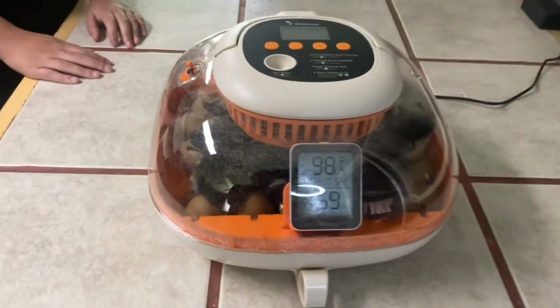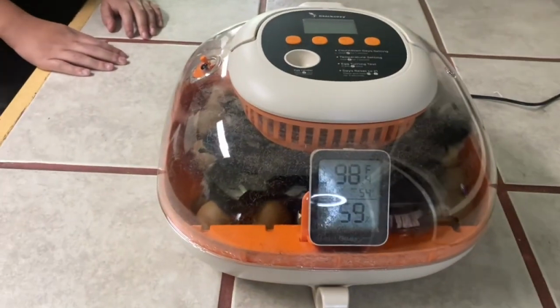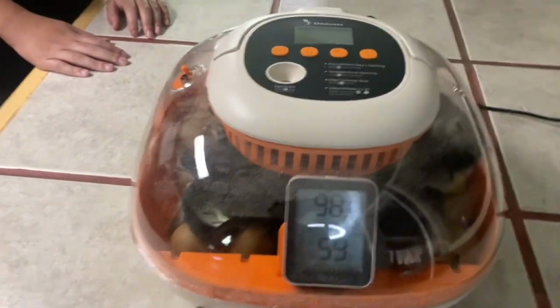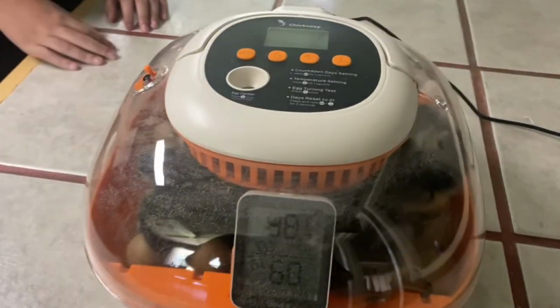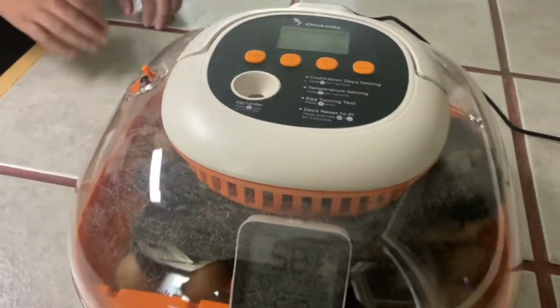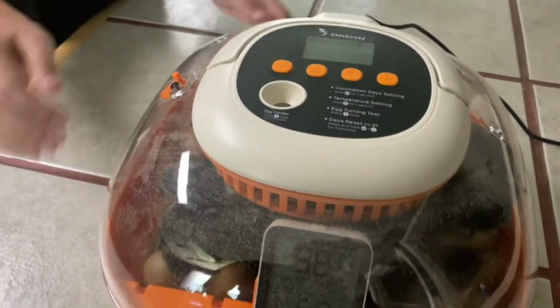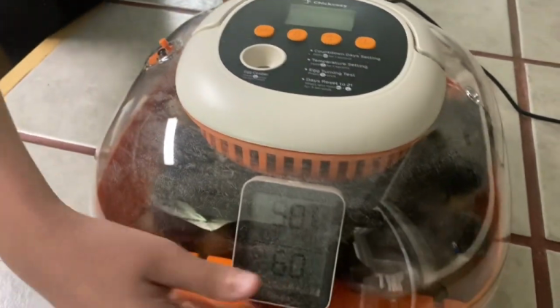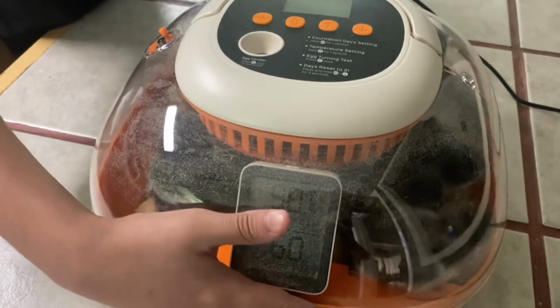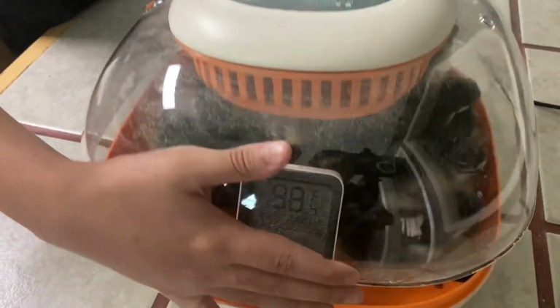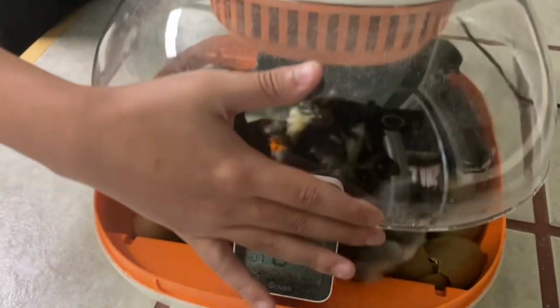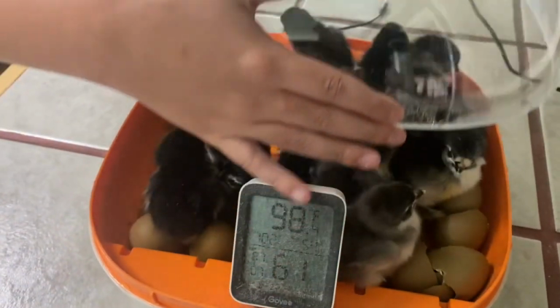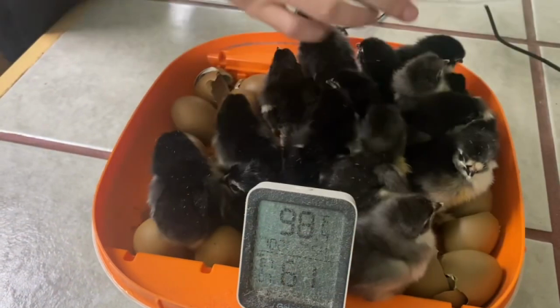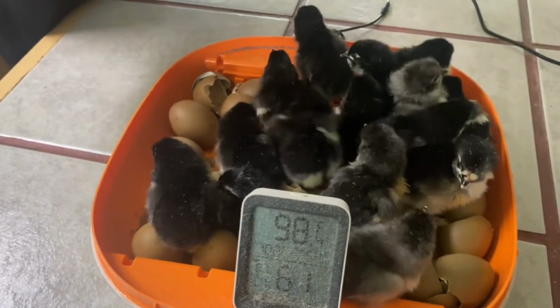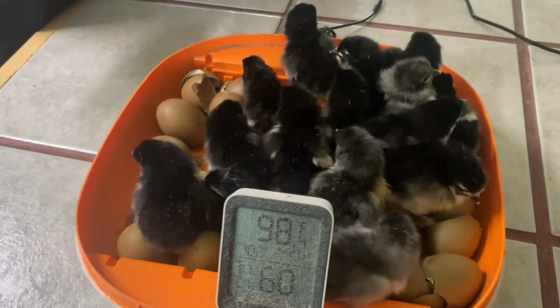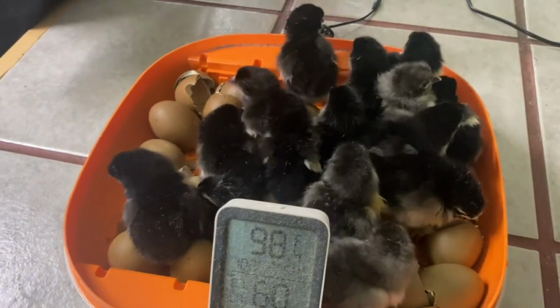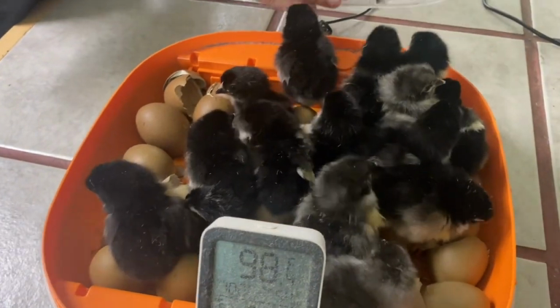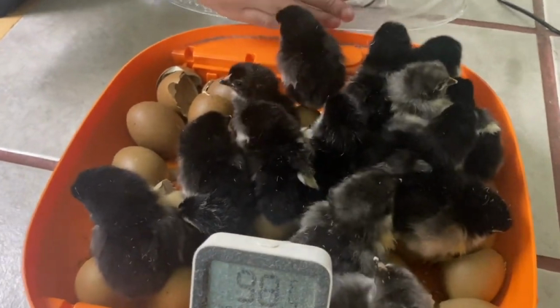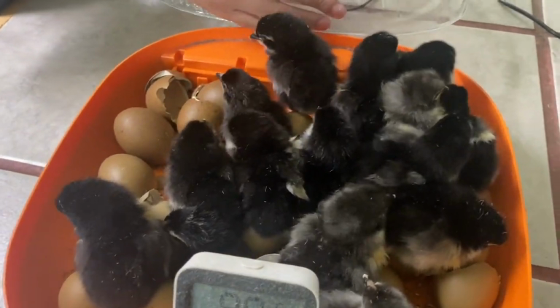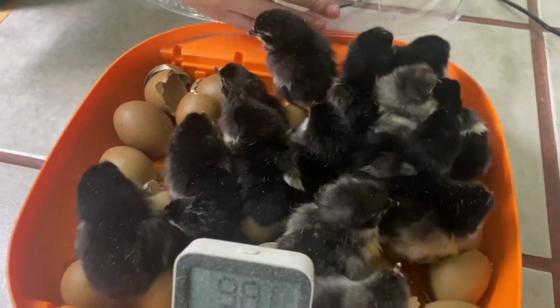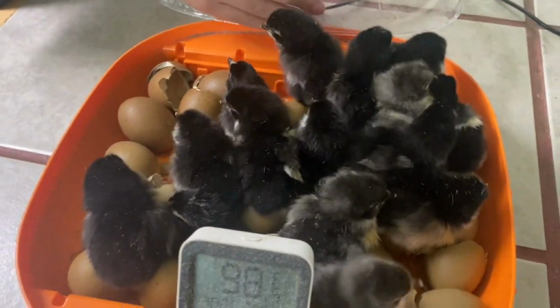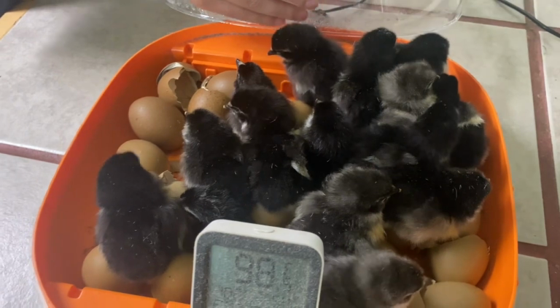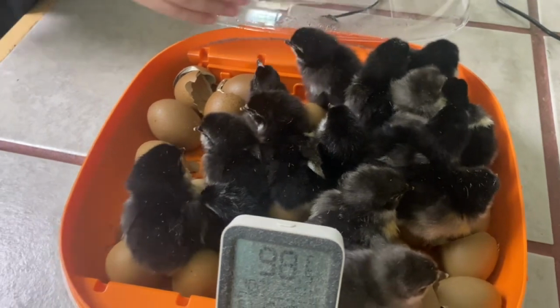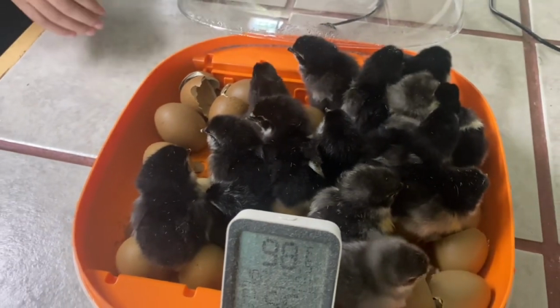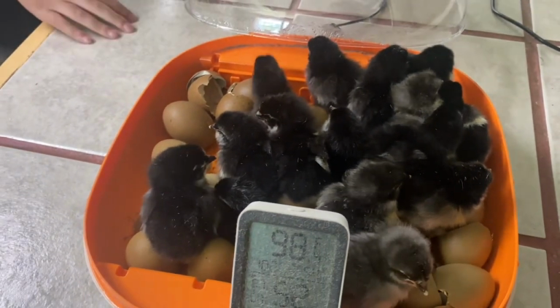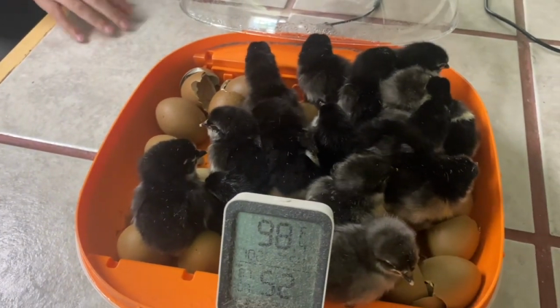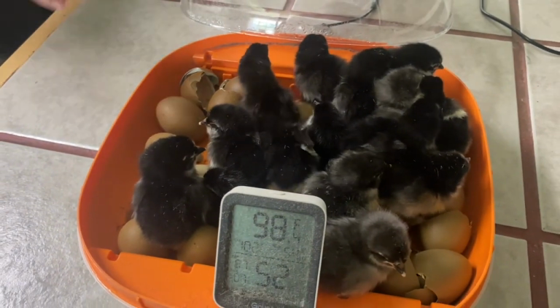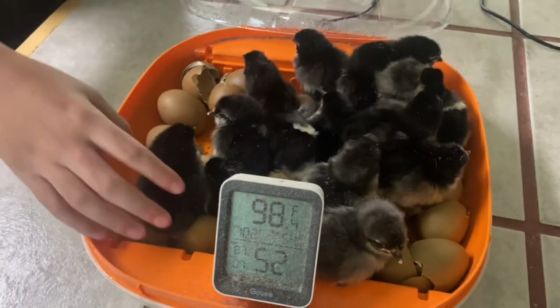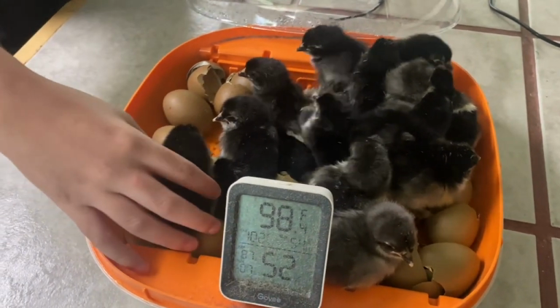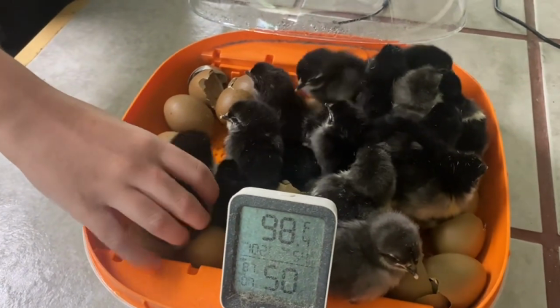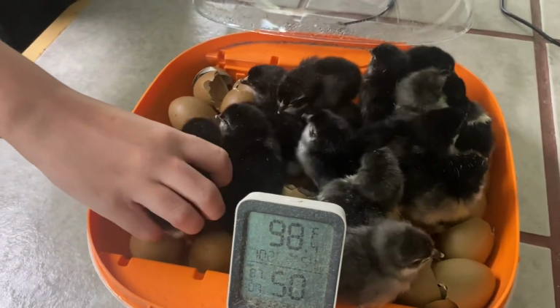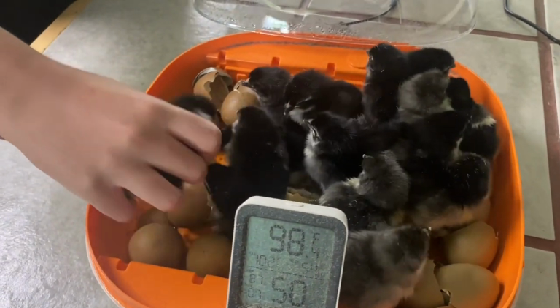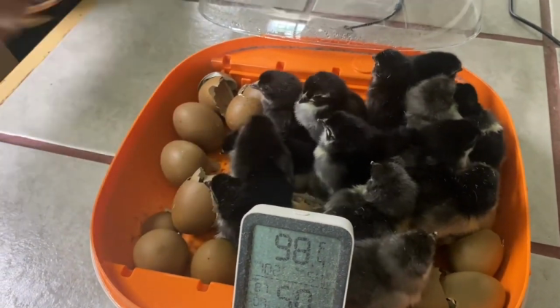All right, here we go. That's a lot of chicks. All right, go ahead one at a time, Roman. Or two.